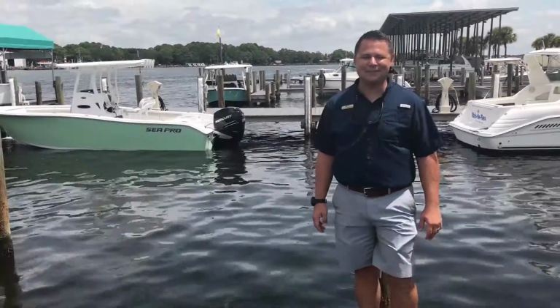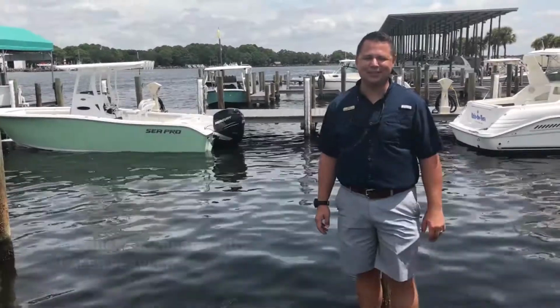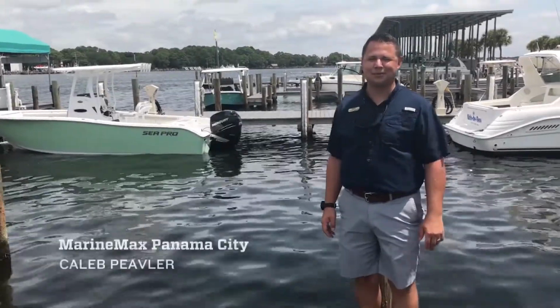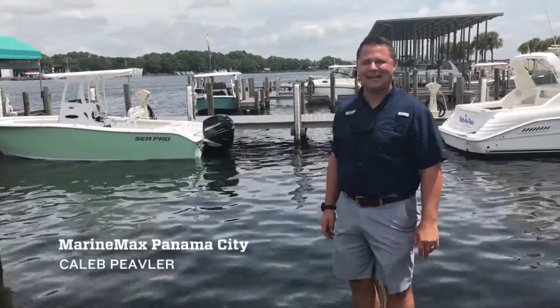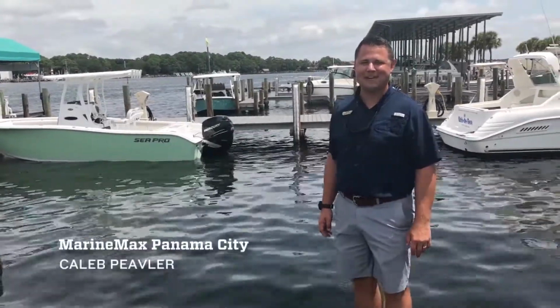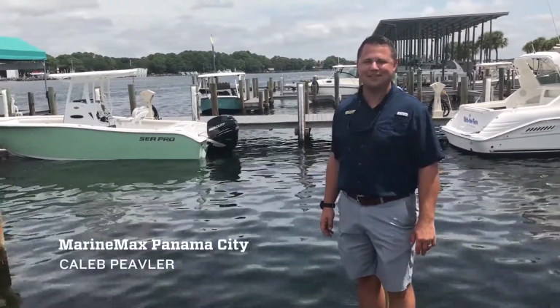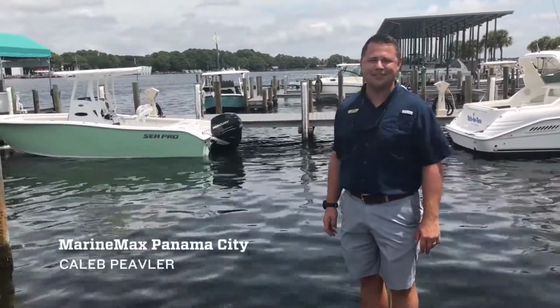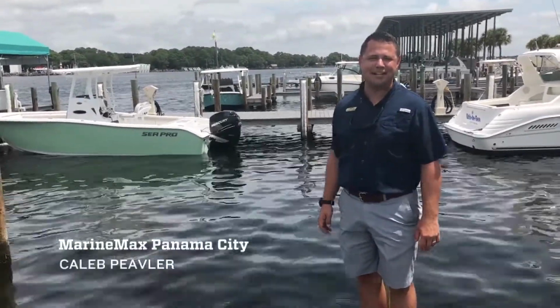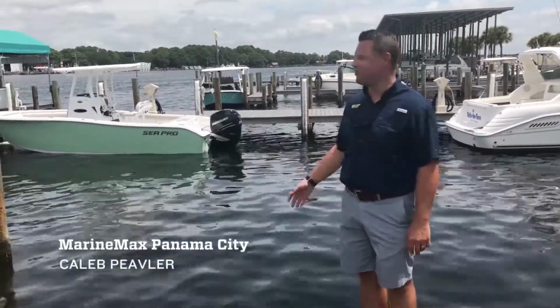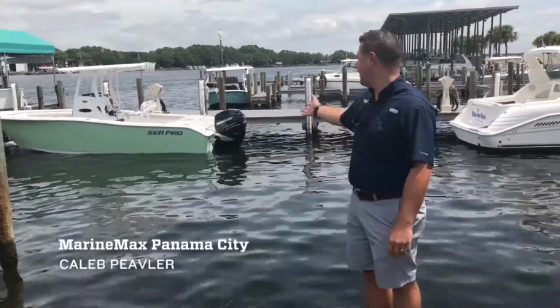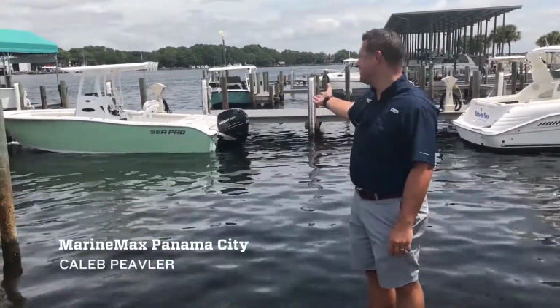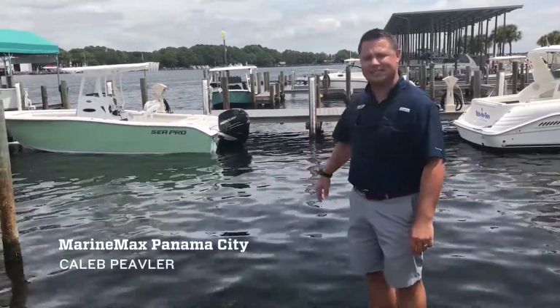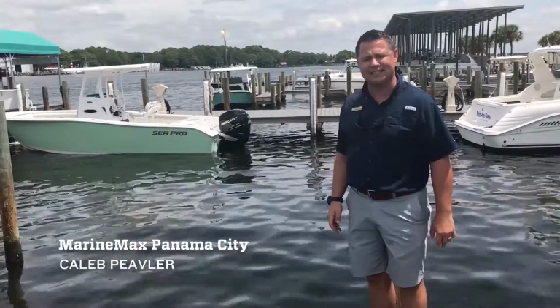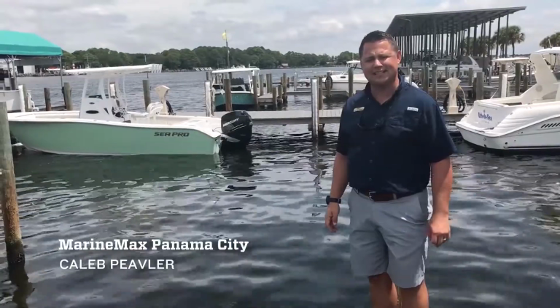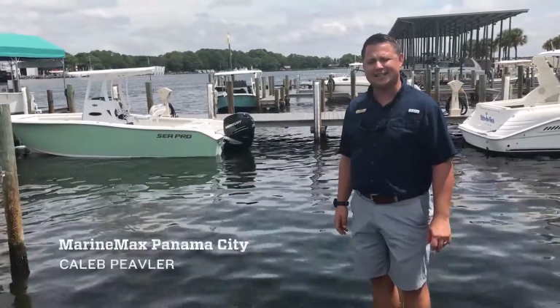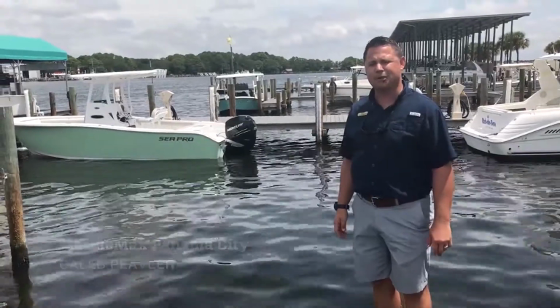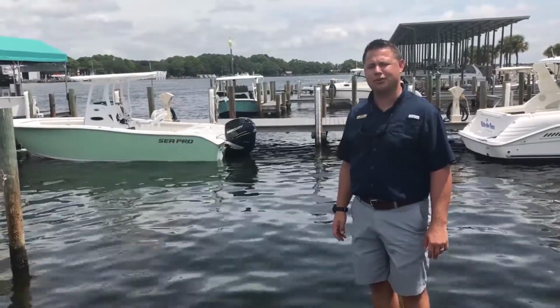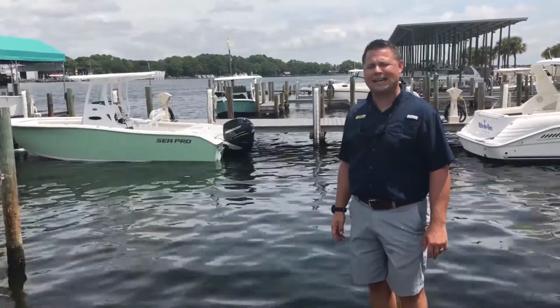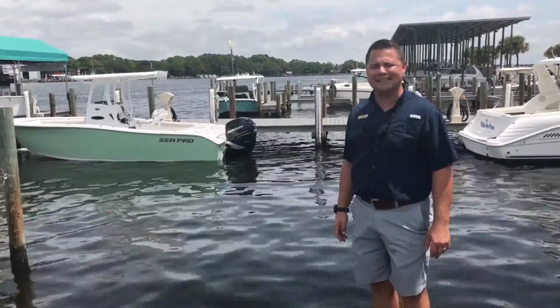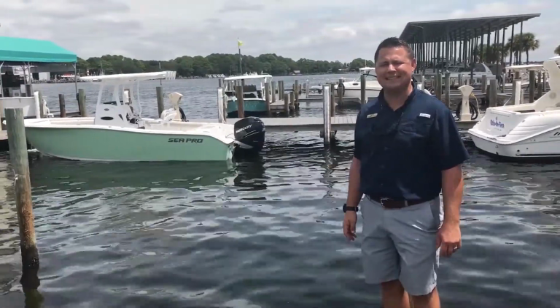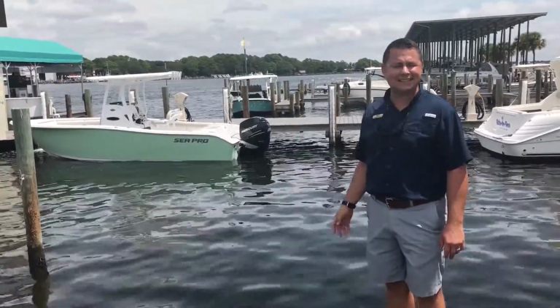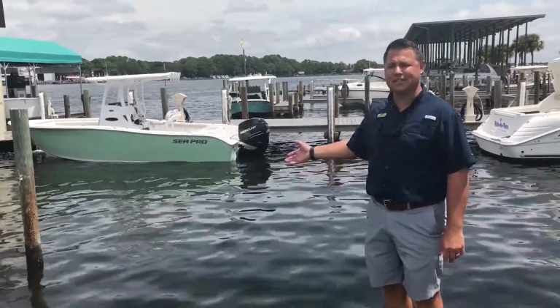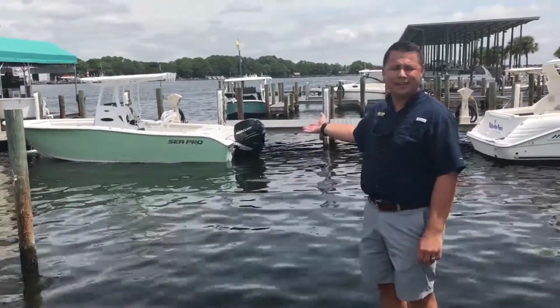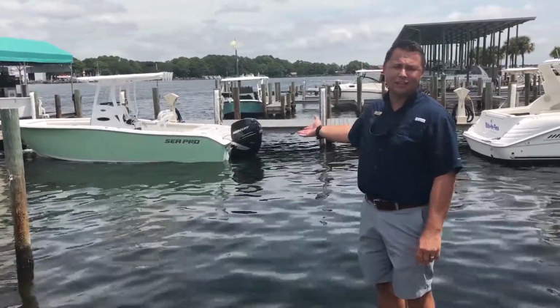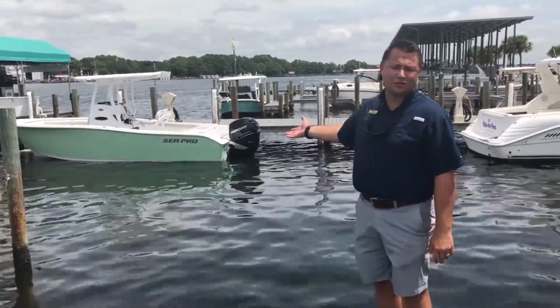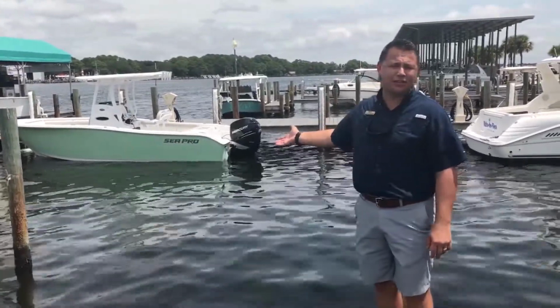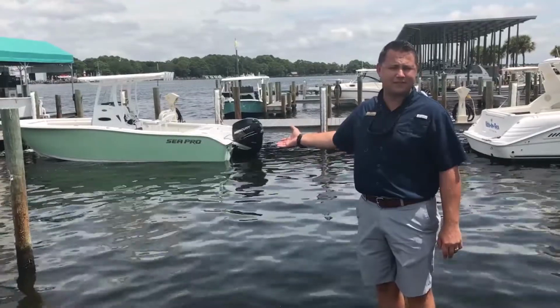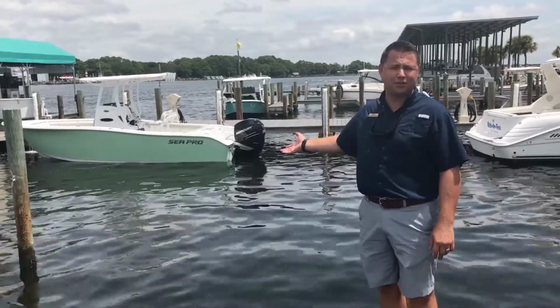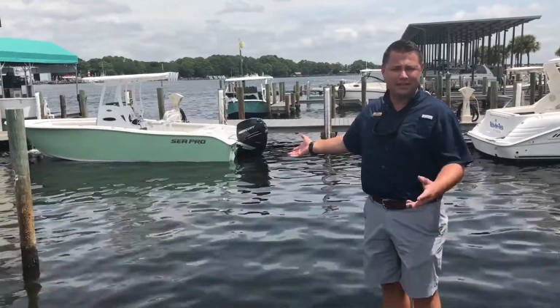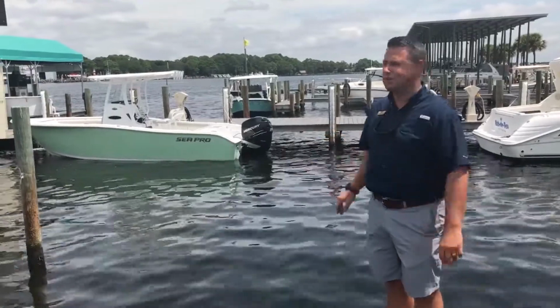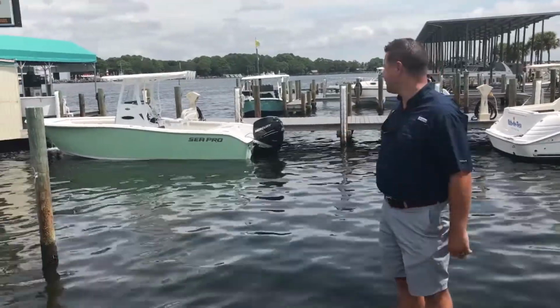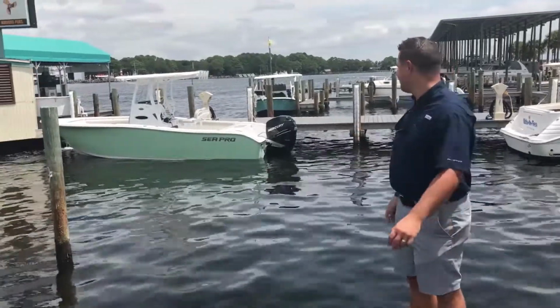Caleb Pivler here with MarineMax in Panama City Beach, standing in front of a 2017 Seapro 239cc. This is their Deep V line and the largest currently of the Seapros out of the 2017.